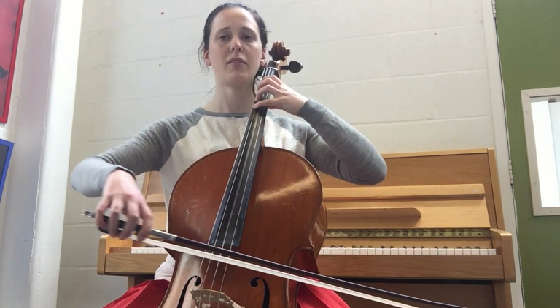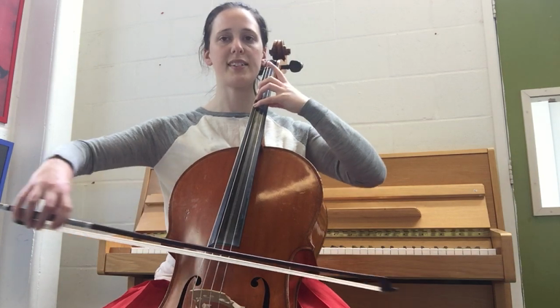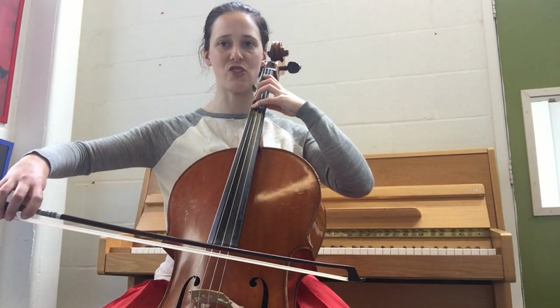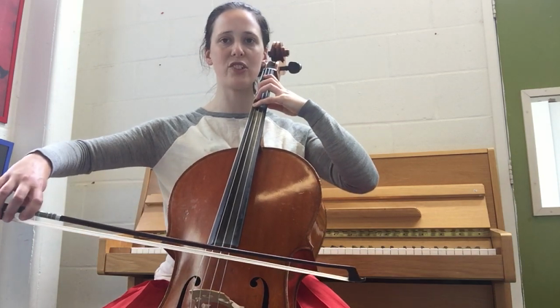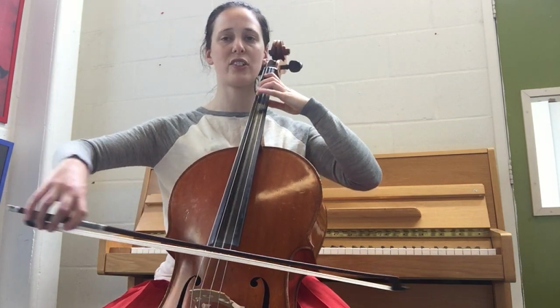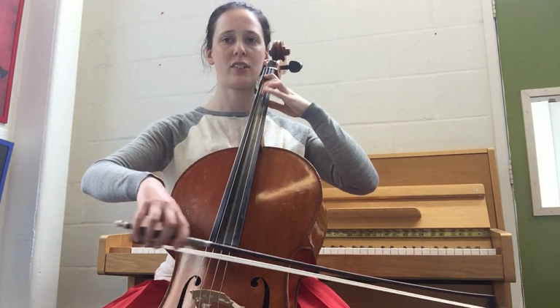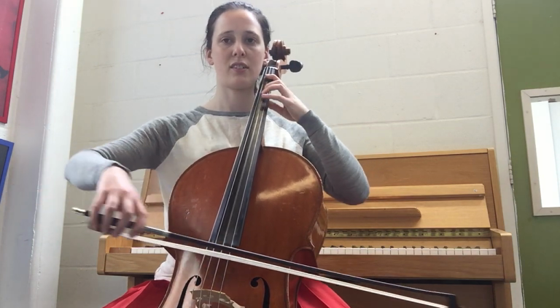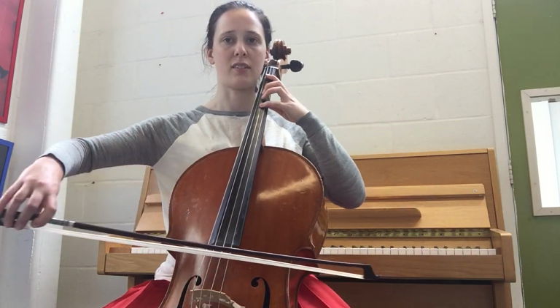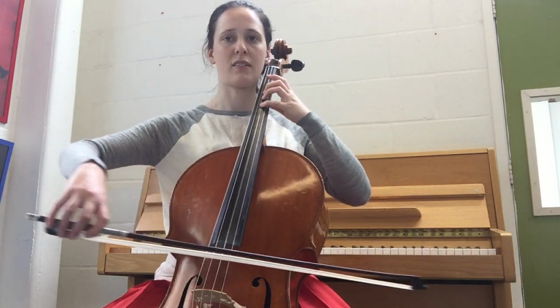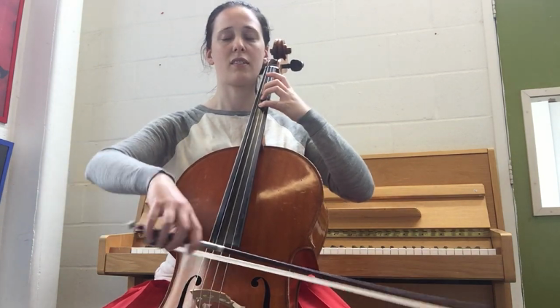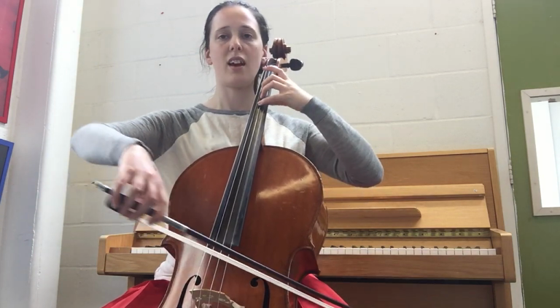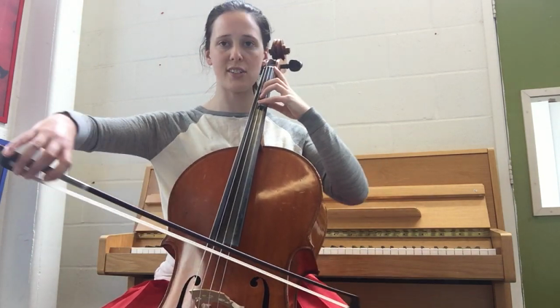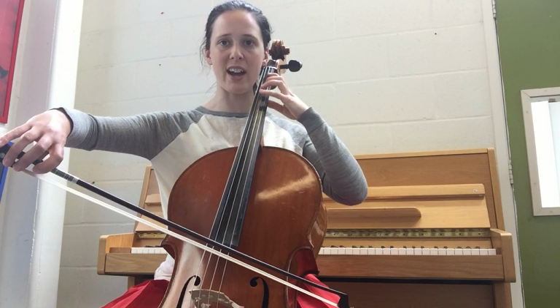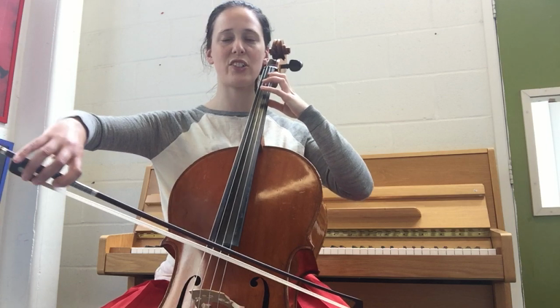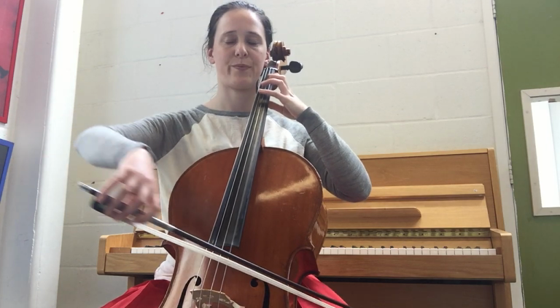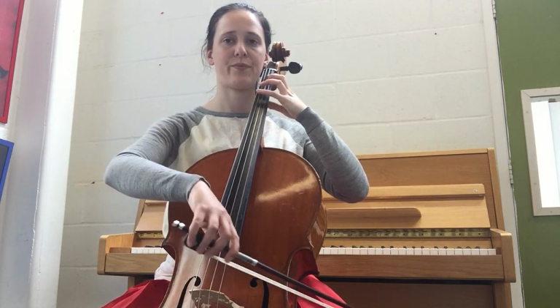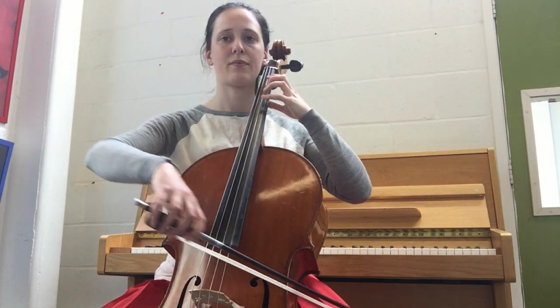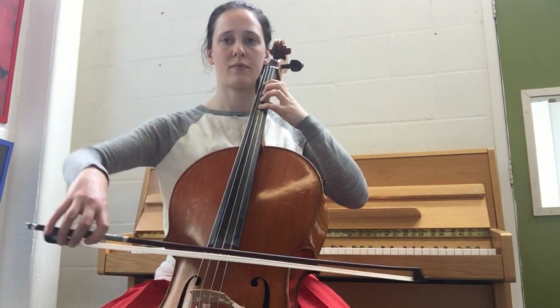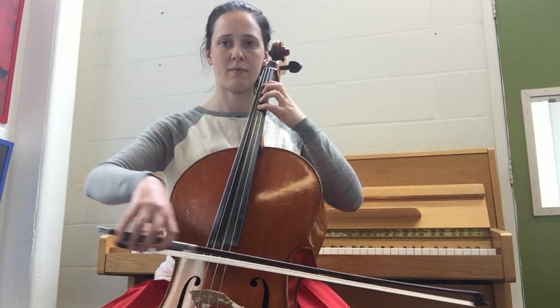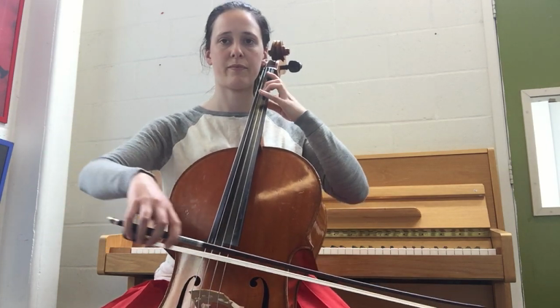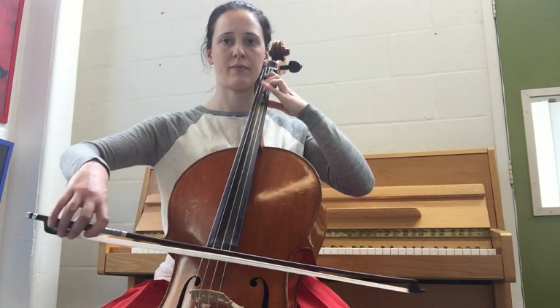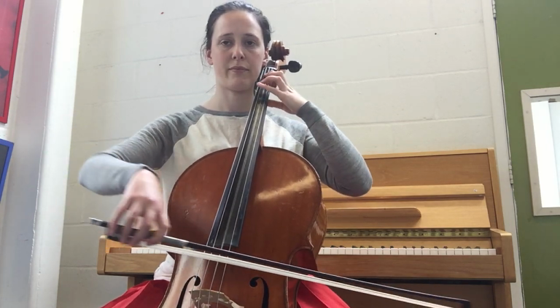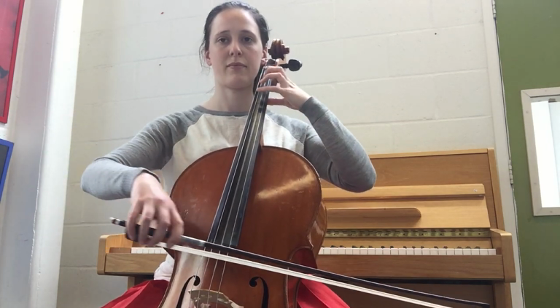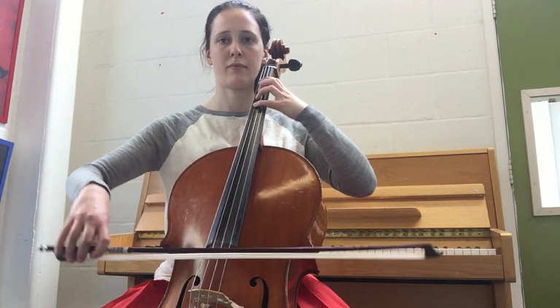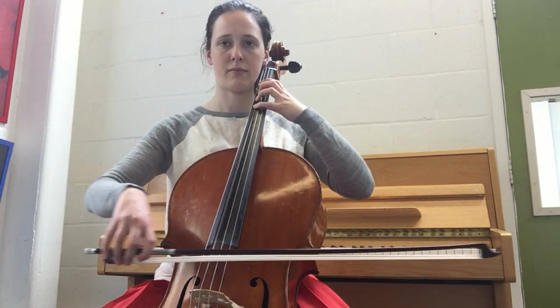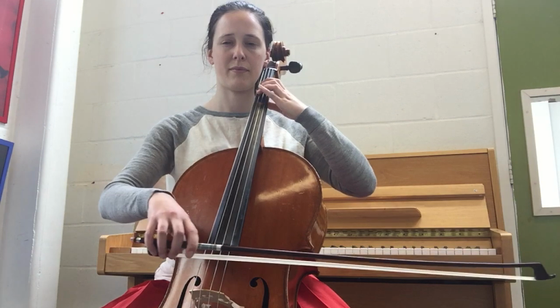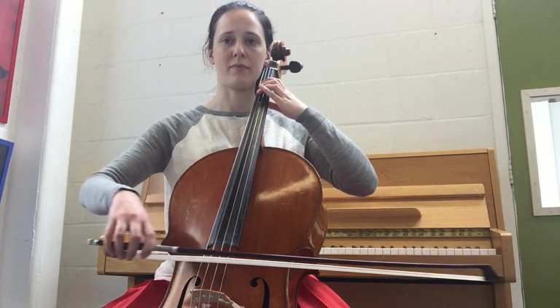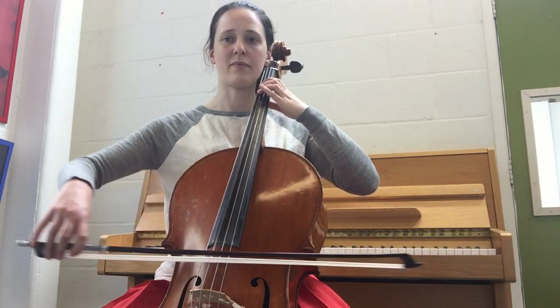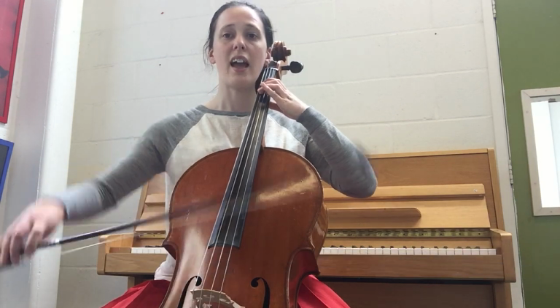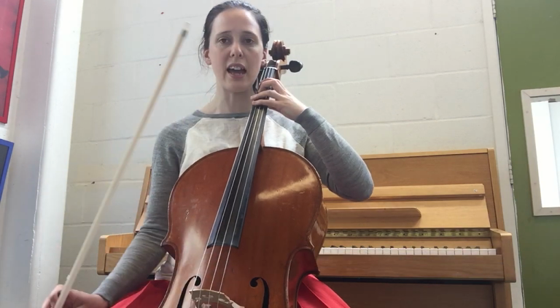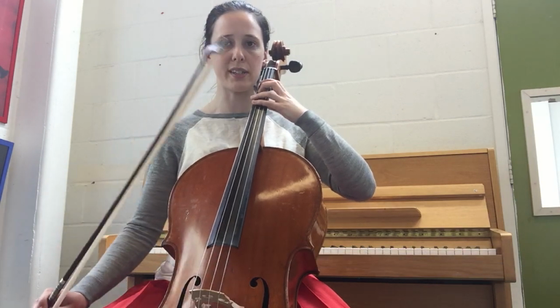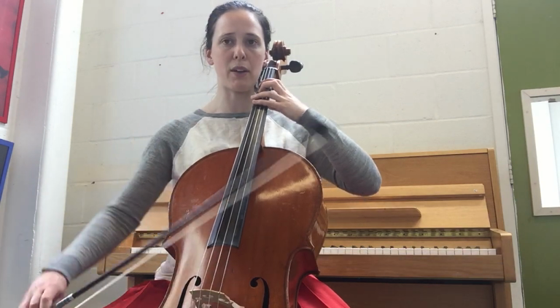Here's our stretch, and our stretch. And now with slurred bows.